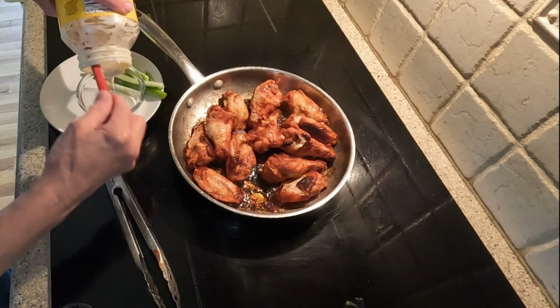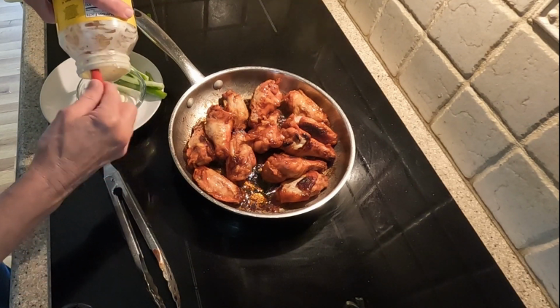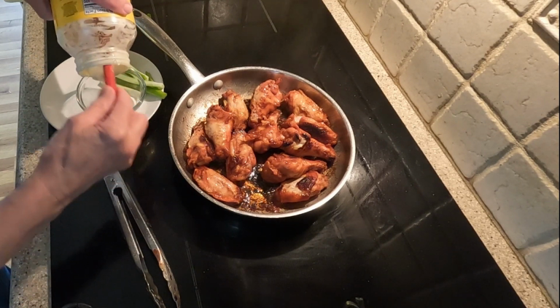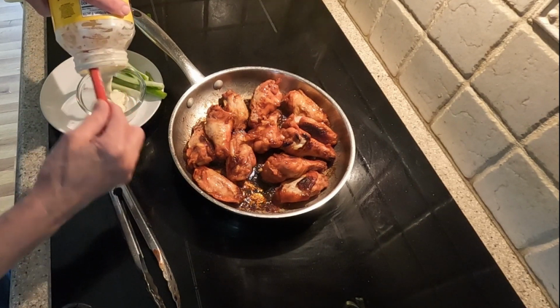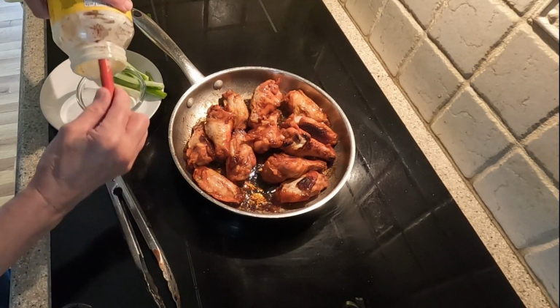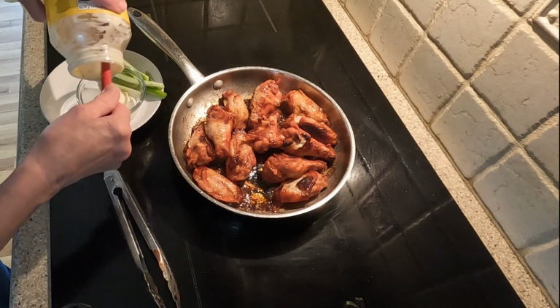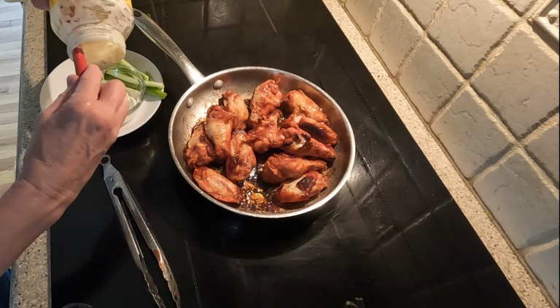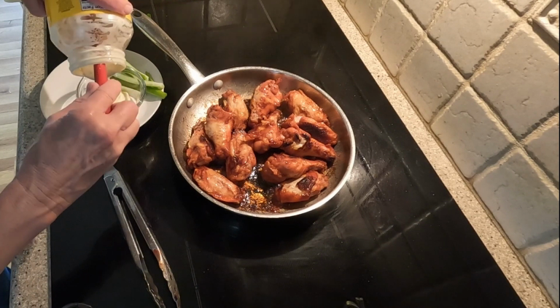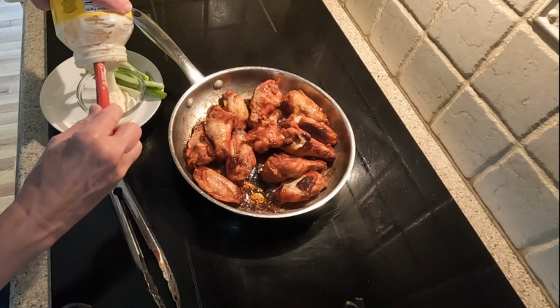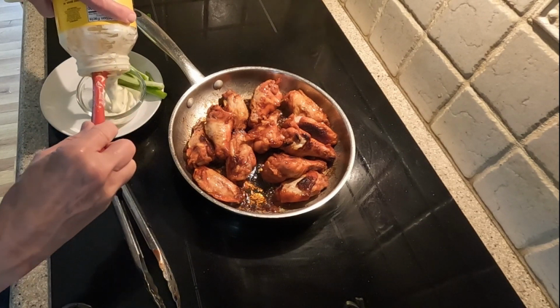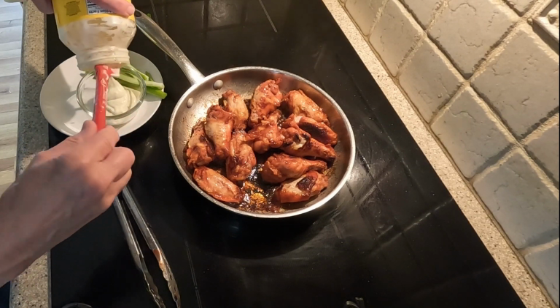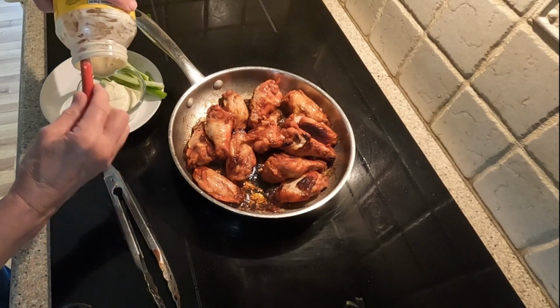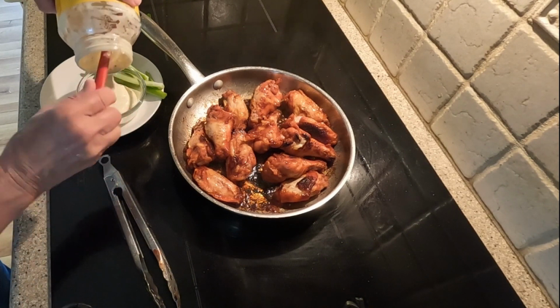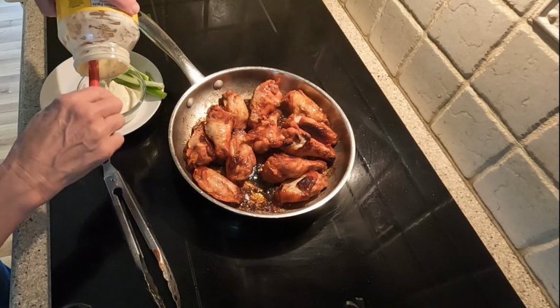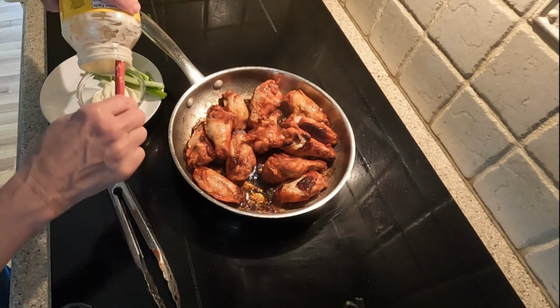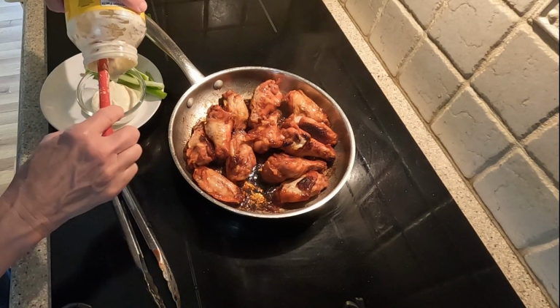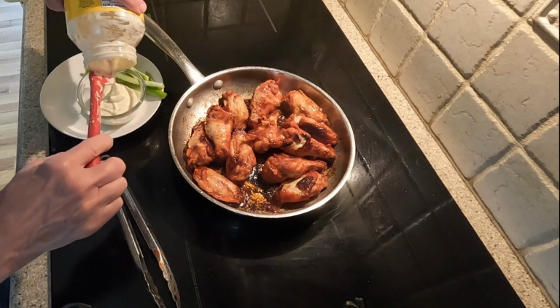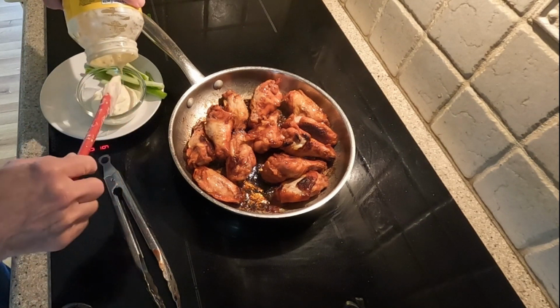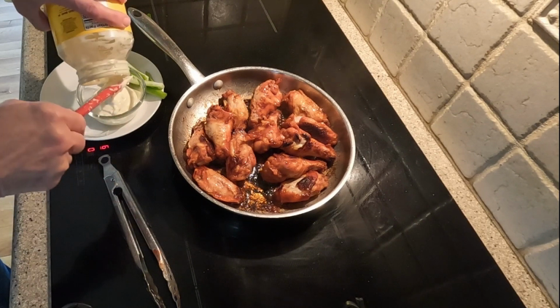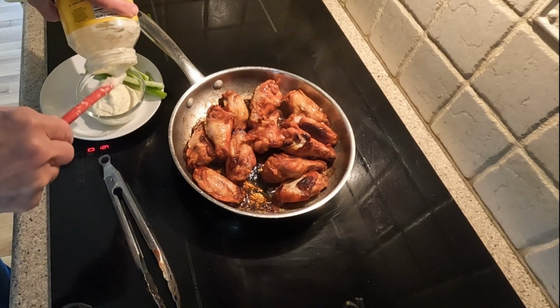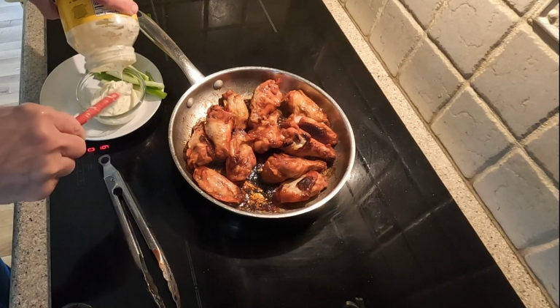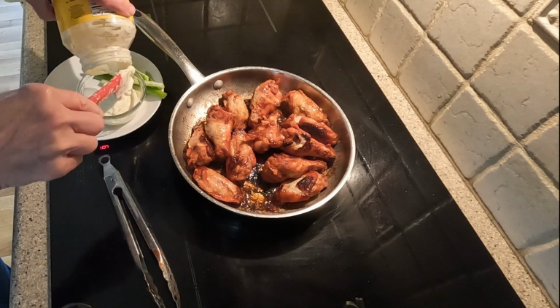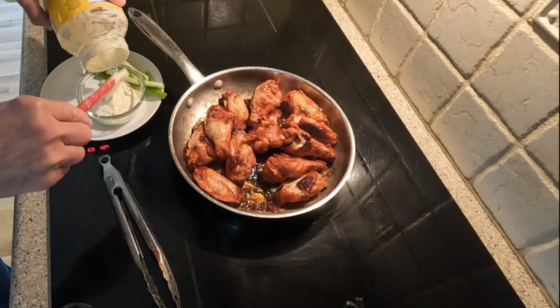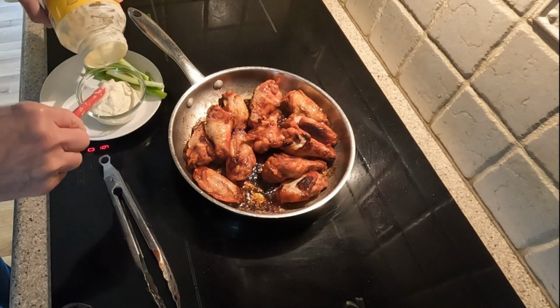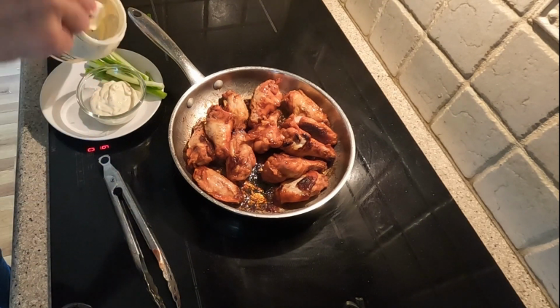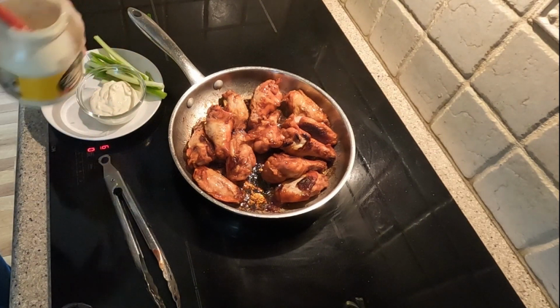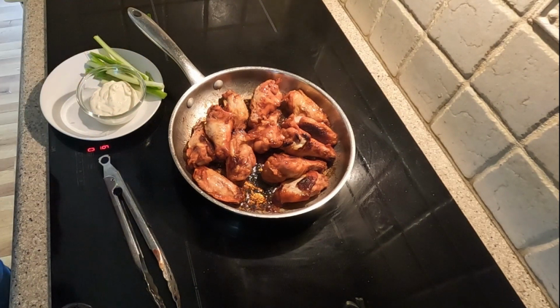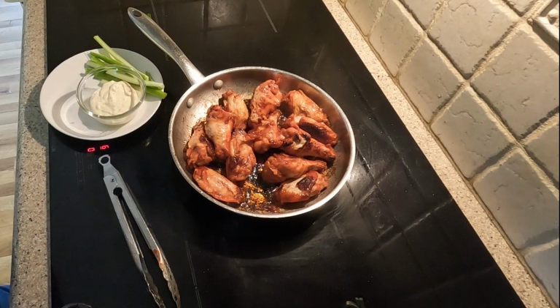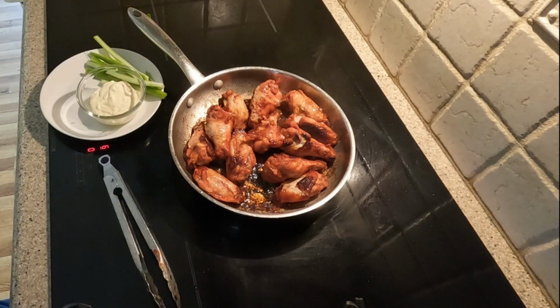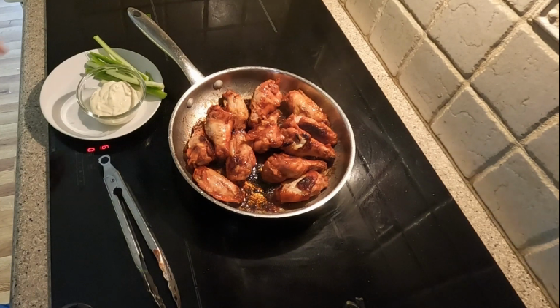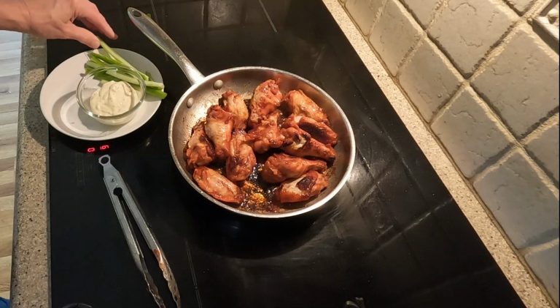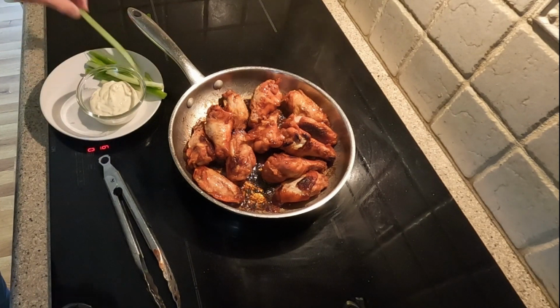I prepared a homemade creamy Italian dressing for dipping. I just poured some Italian dressing into a mayonnaise jar that has about a cup of mayo left. In goes the Italian dressing, and I give it a shake. Then I pour the creamy dressing into a side dish.